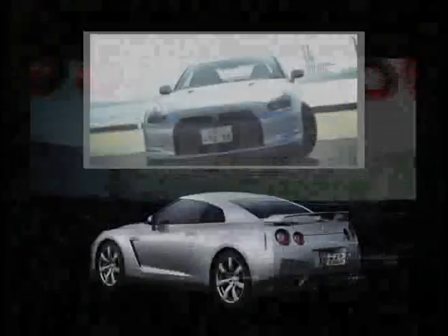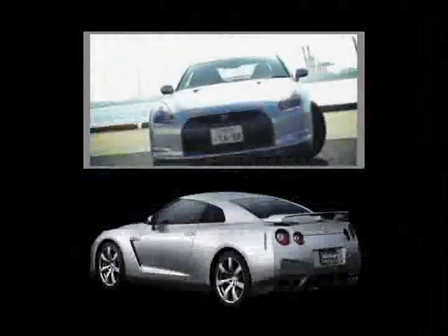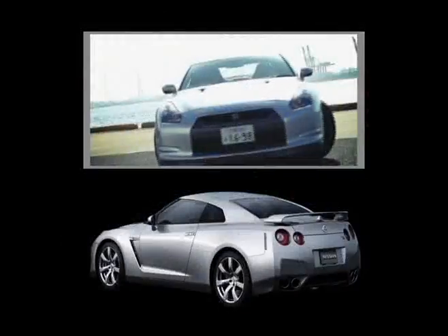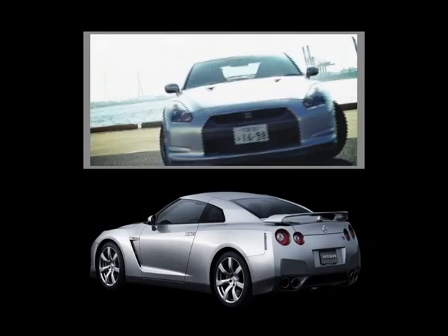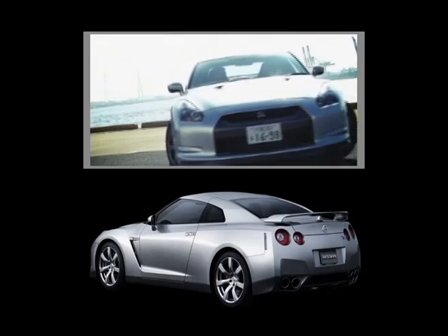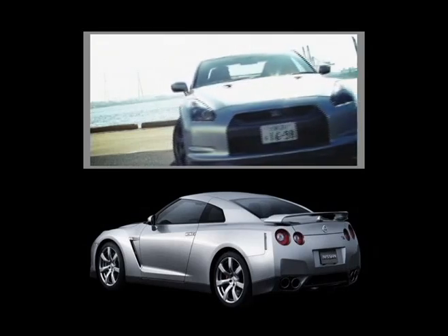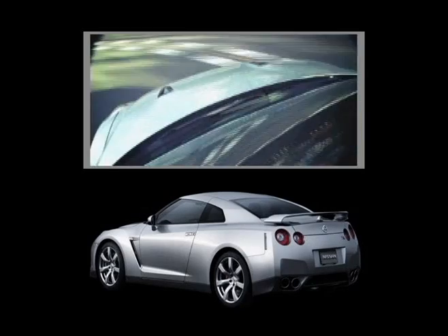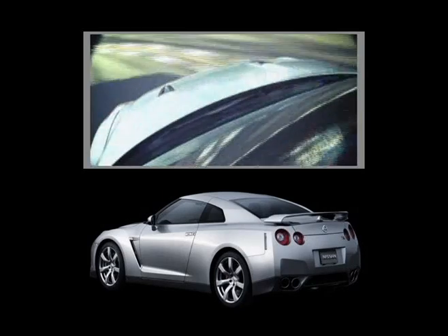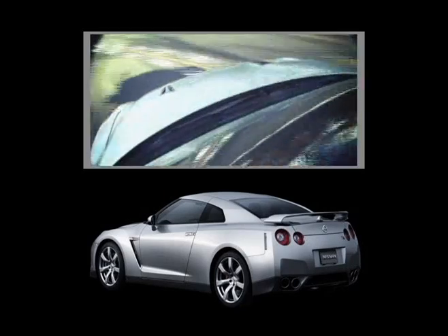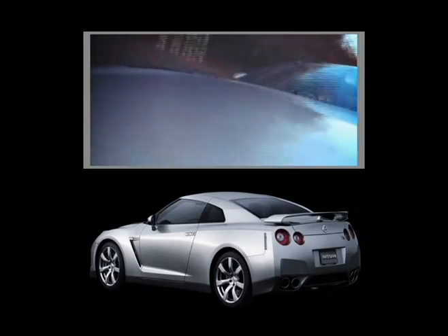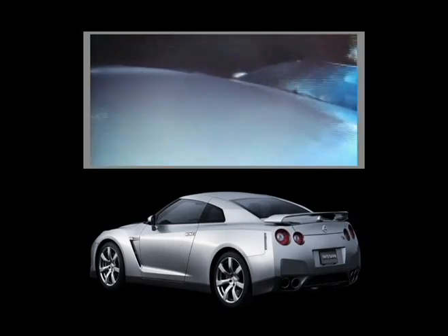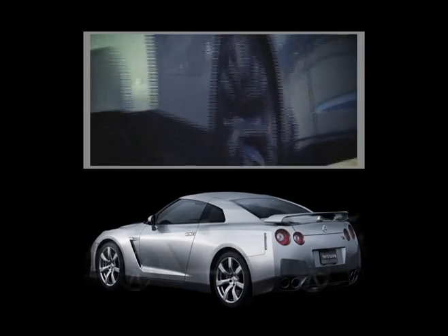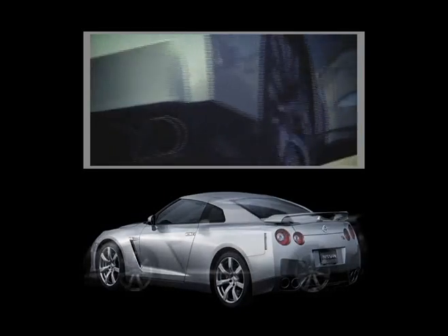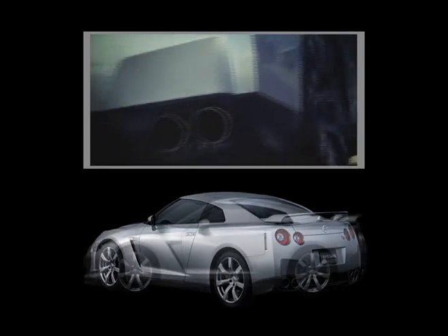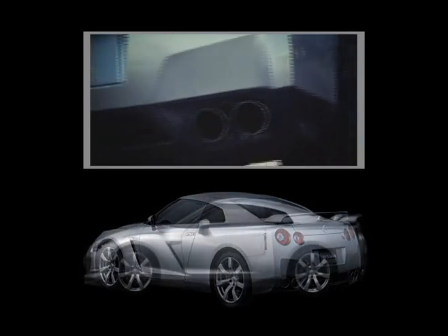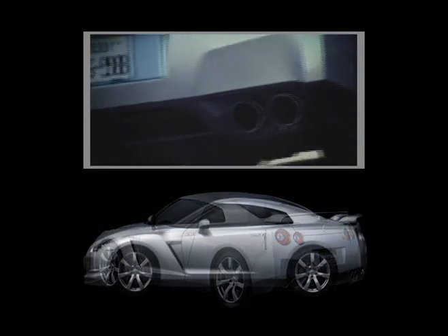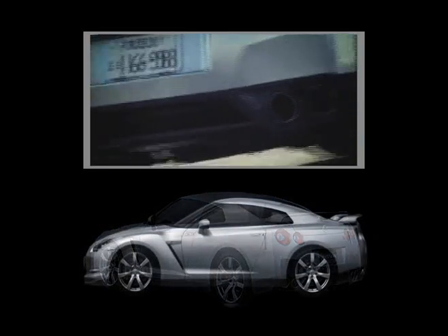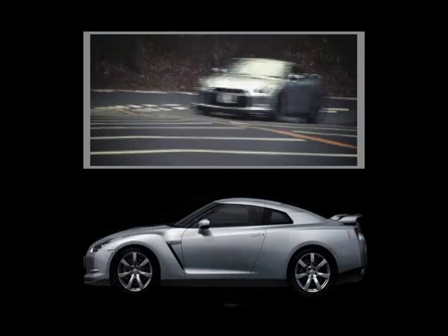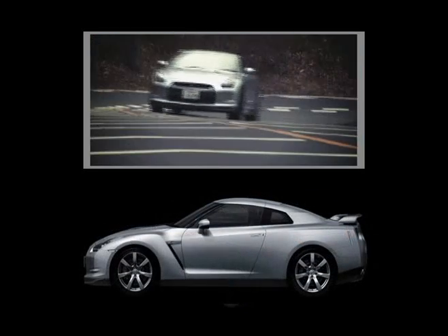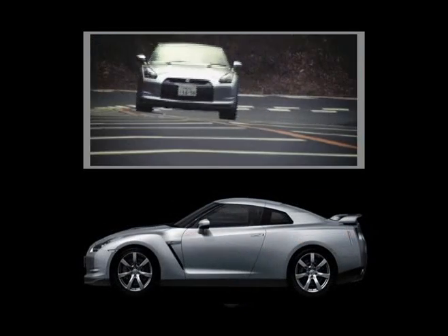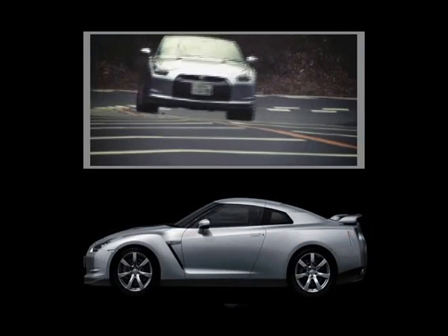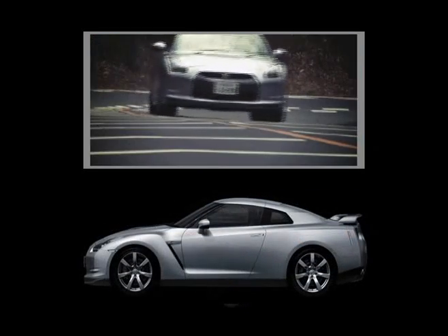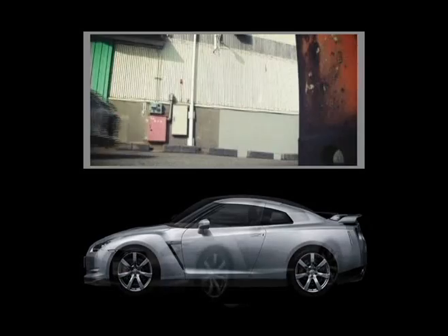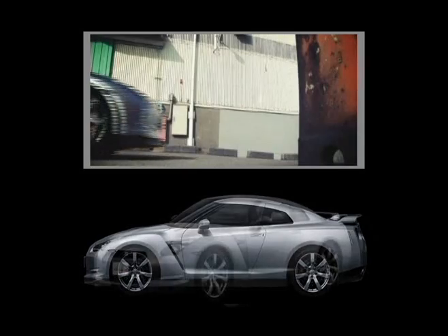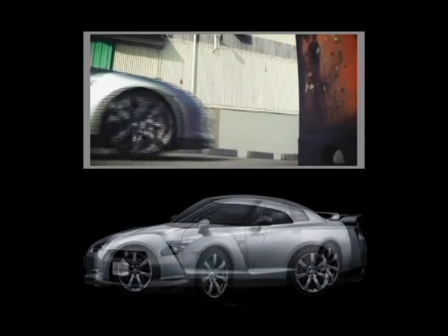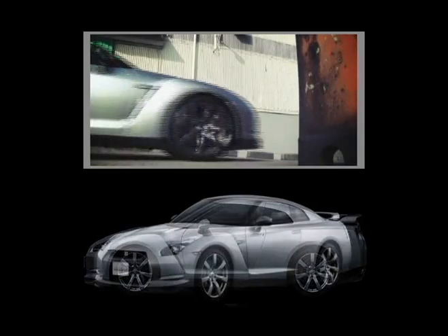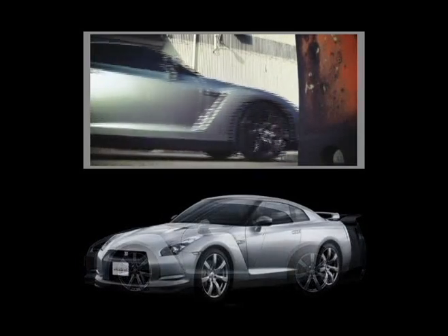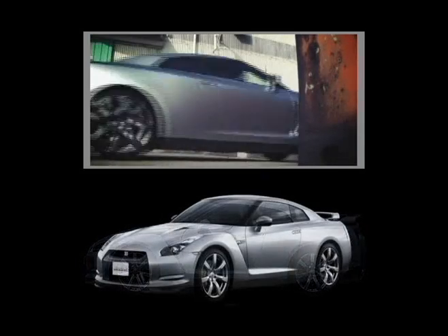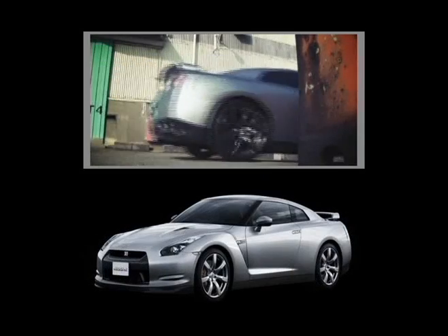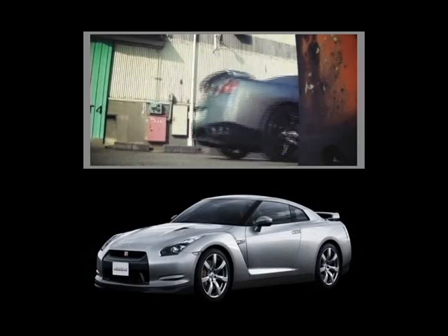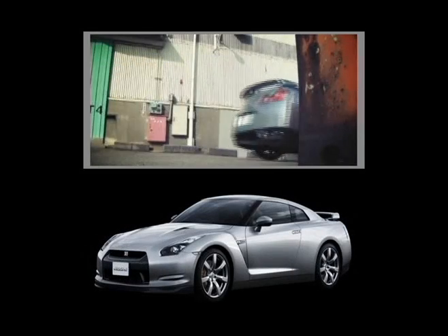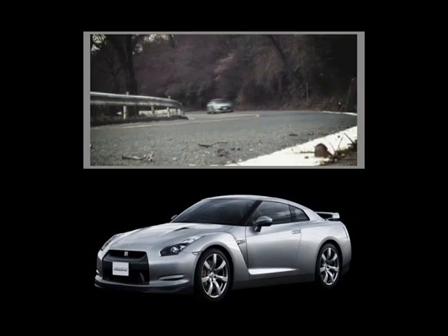And of course, its handsomely sculpted body and chassis are made with a combination of lightweight steel, die-cast aluminum, and a generous serving of carbon fiber.